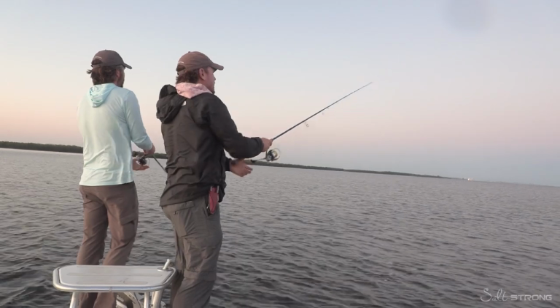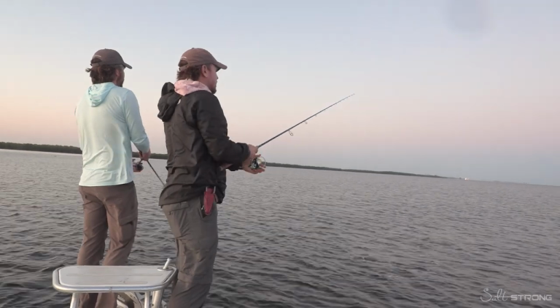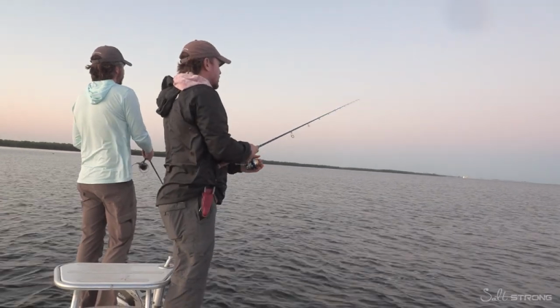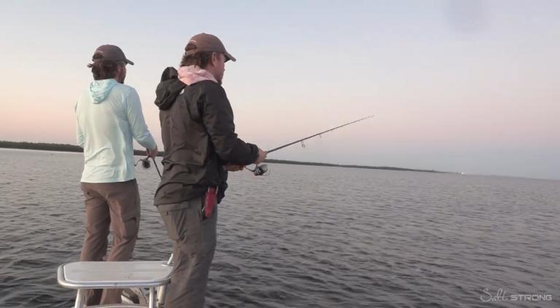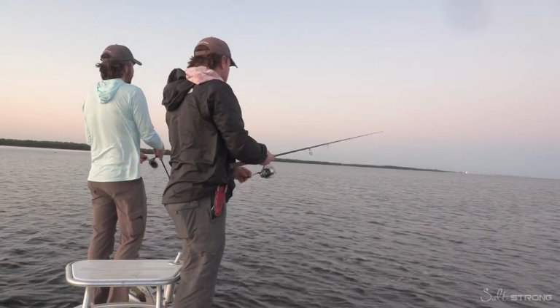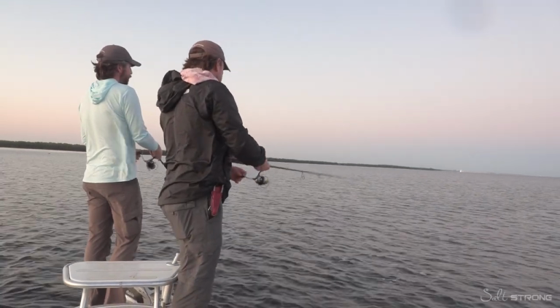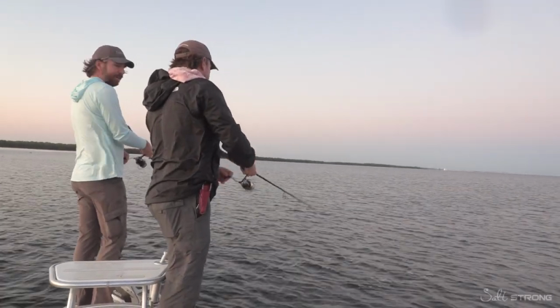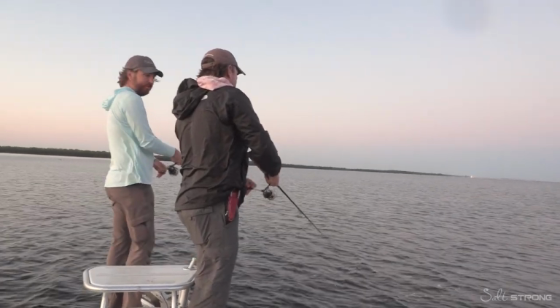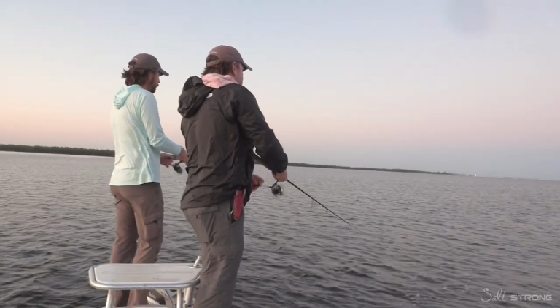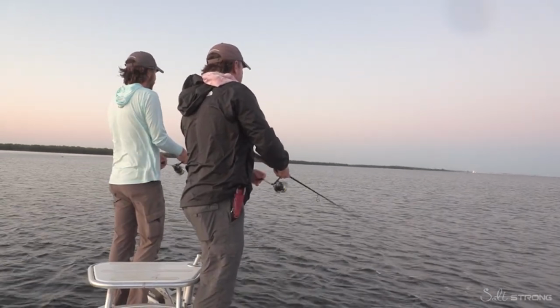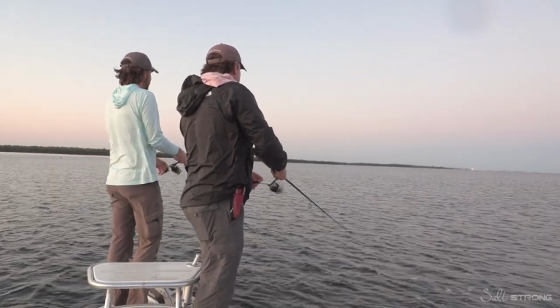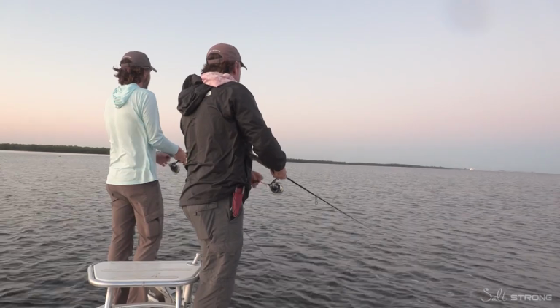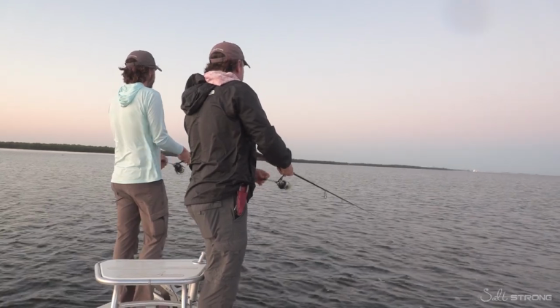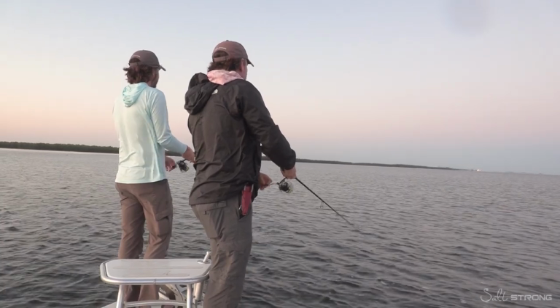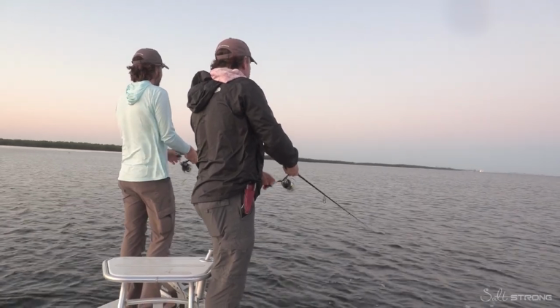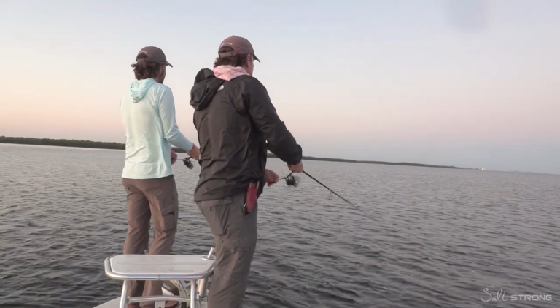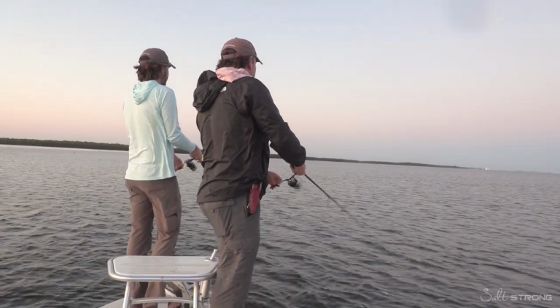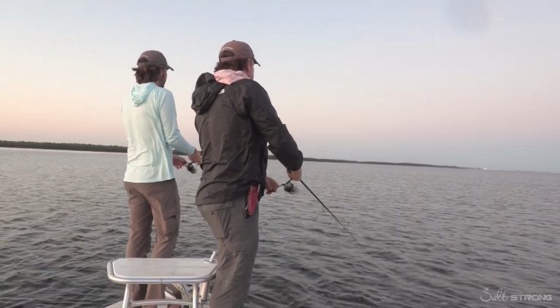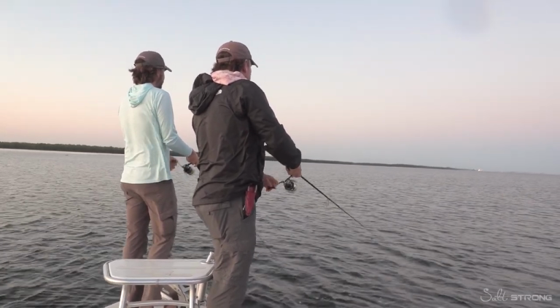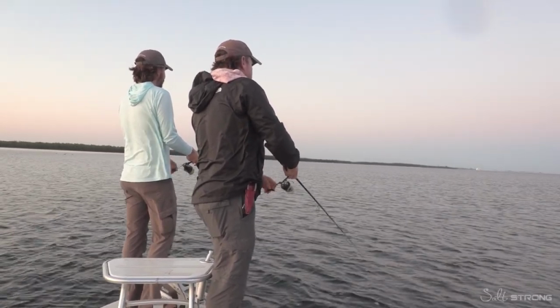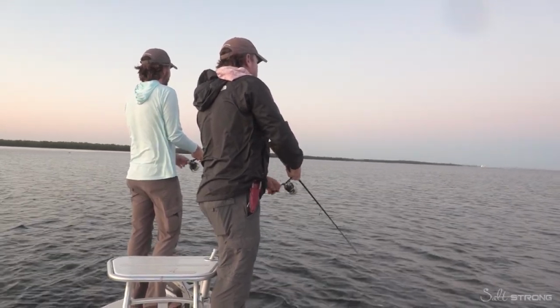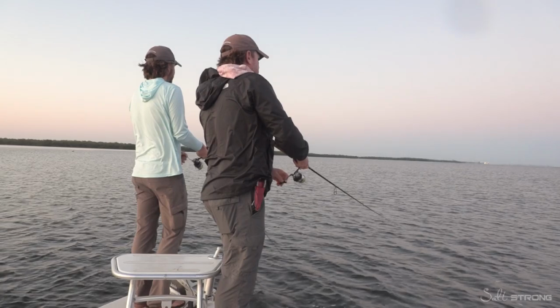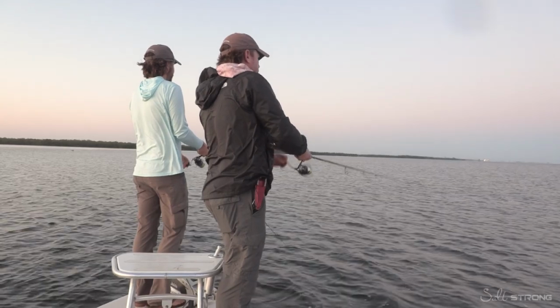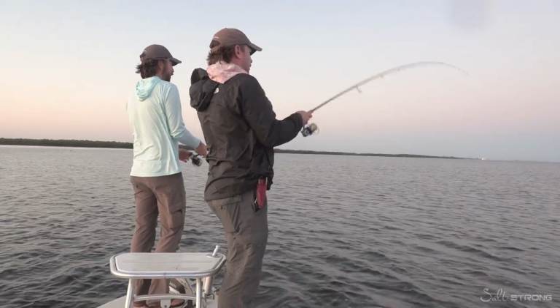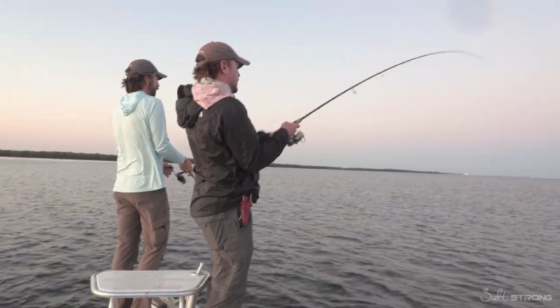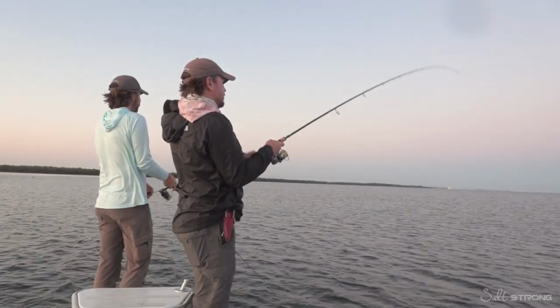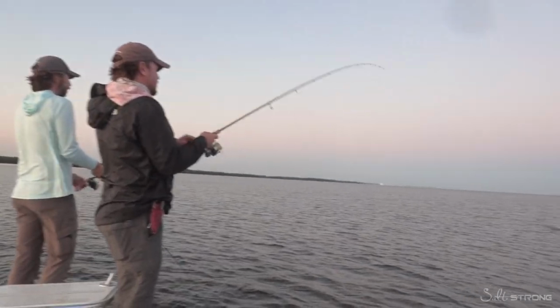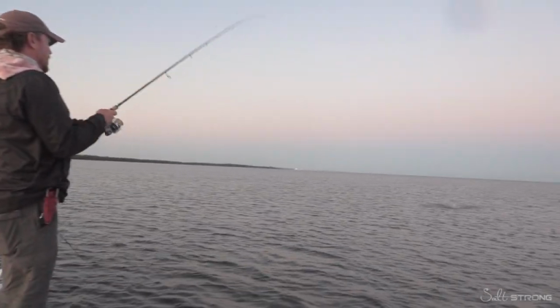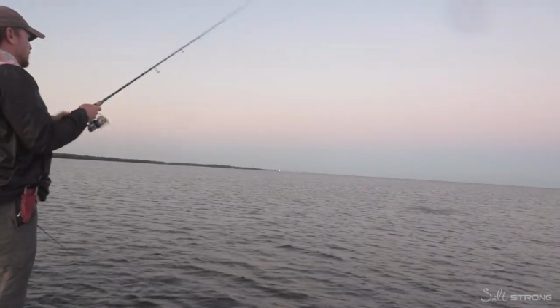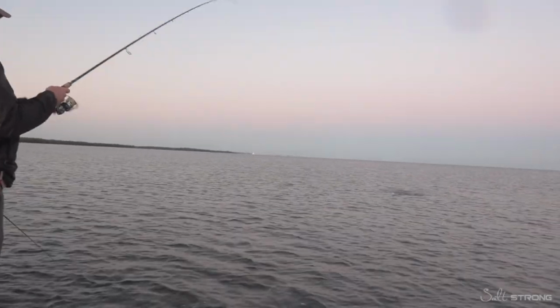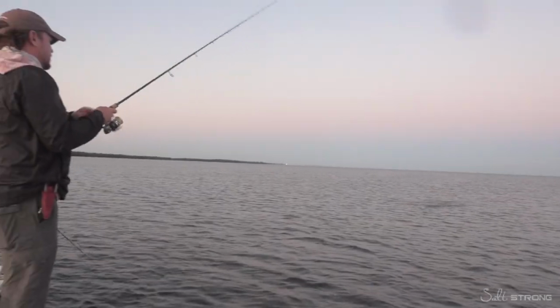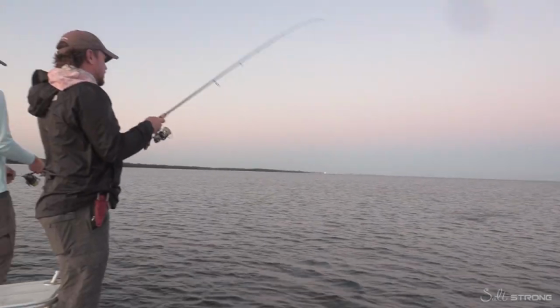Yeah, those trout, they do not like missing their meal. When they hit and miss, they will almost always be following it — sometimes 10, 15 feet or more. There we are! Trout. Jojo's on. Little guy — they're hanging.